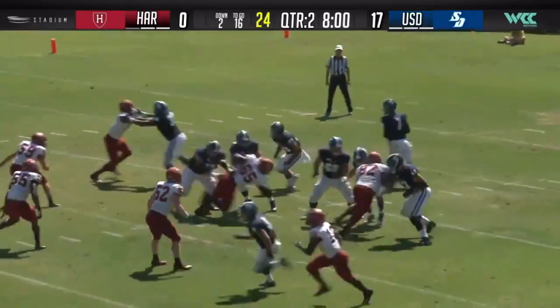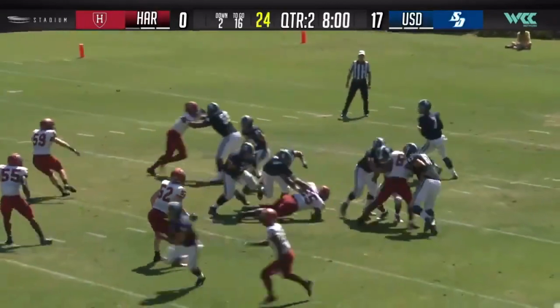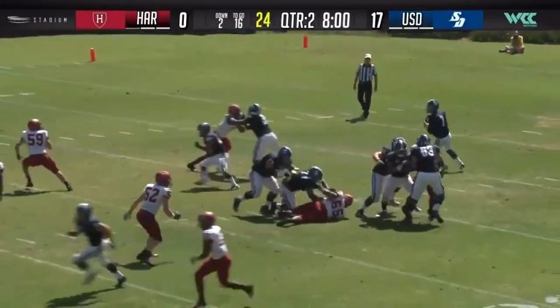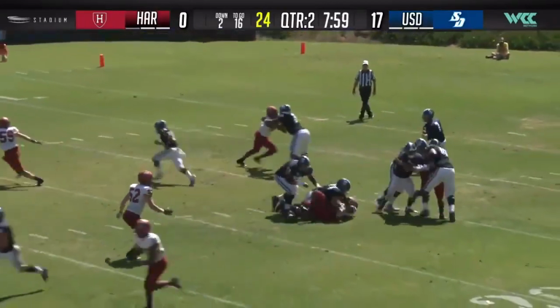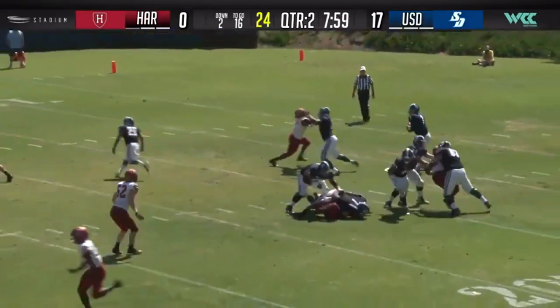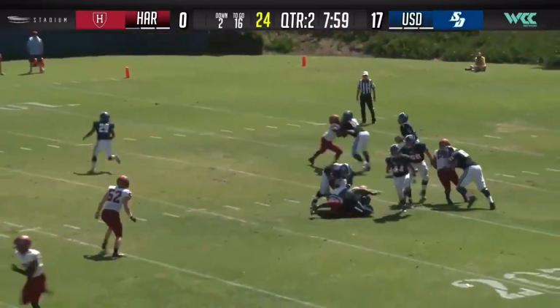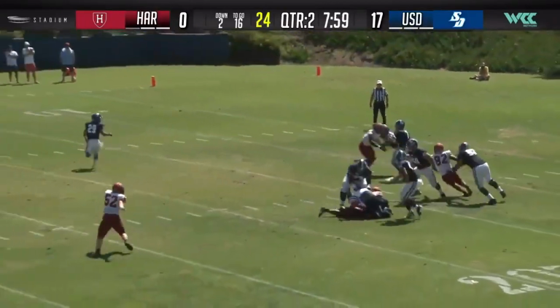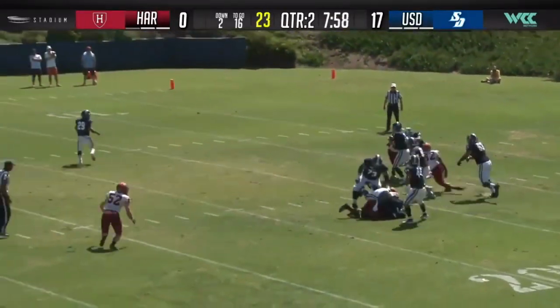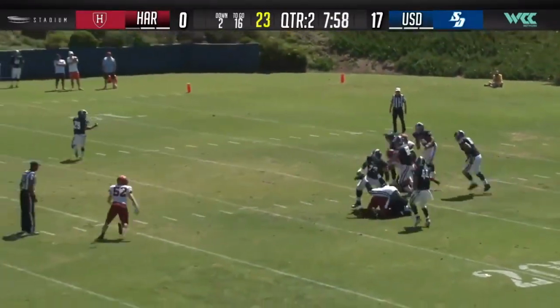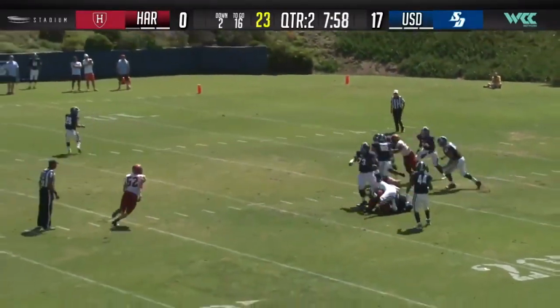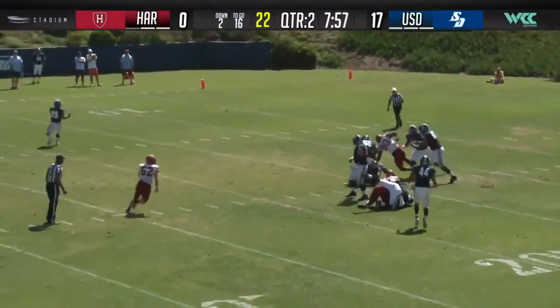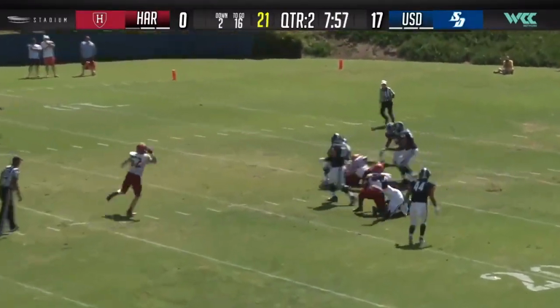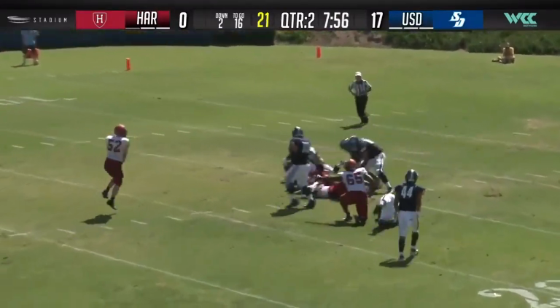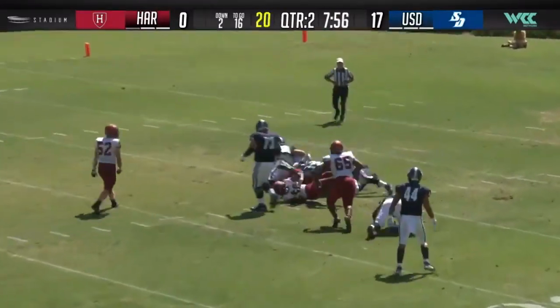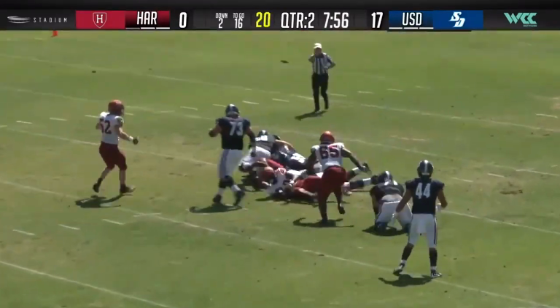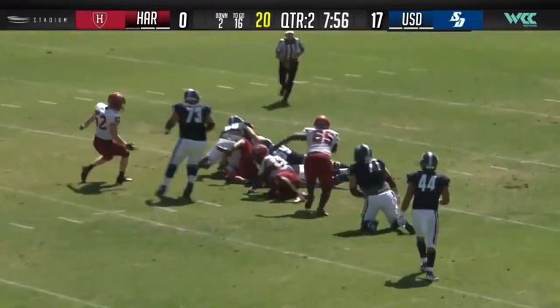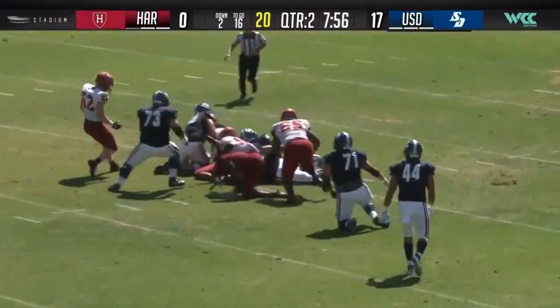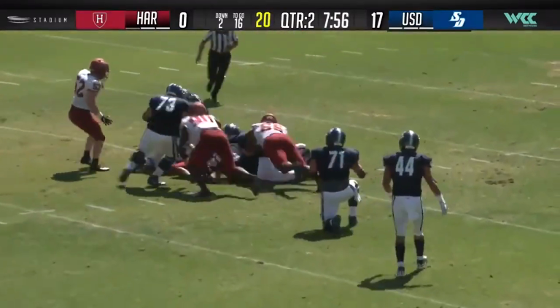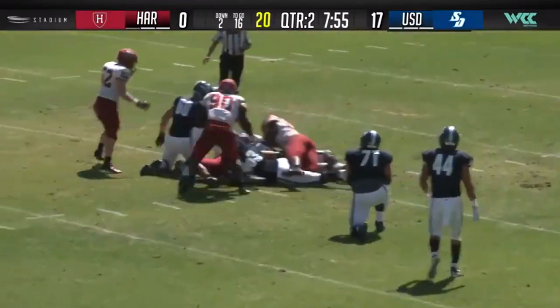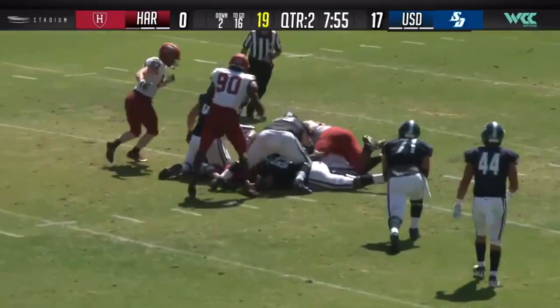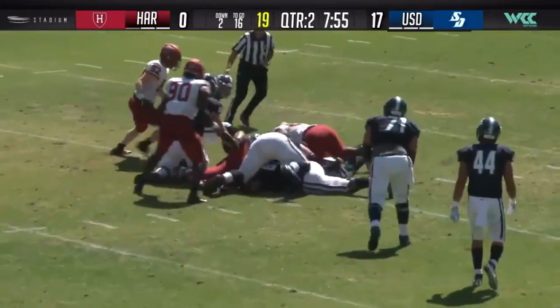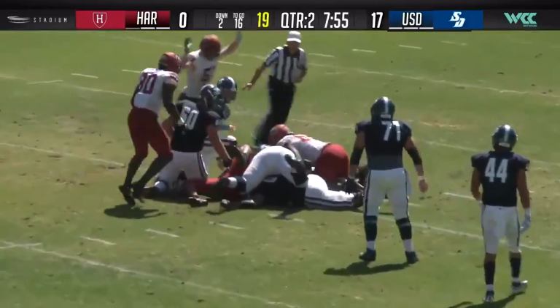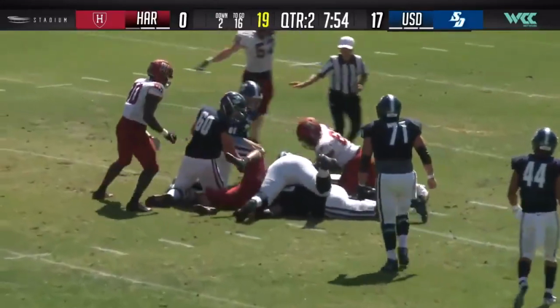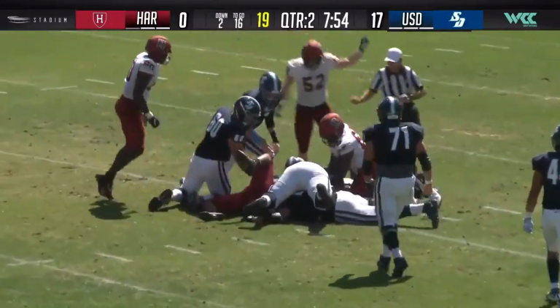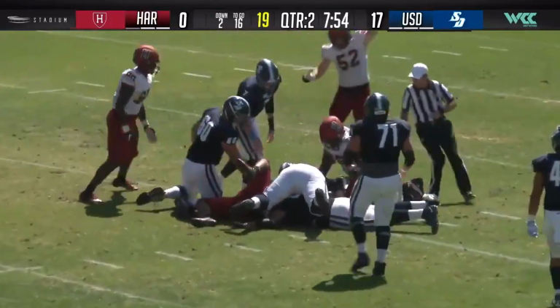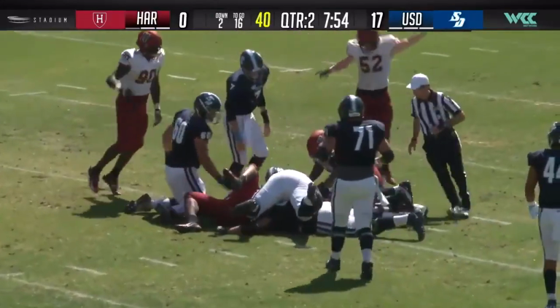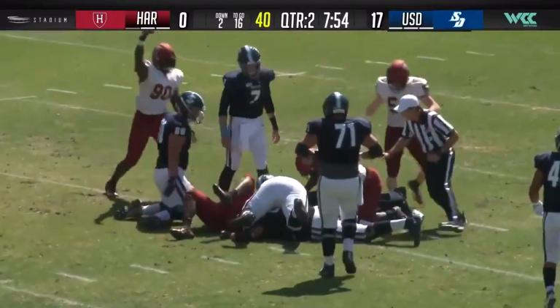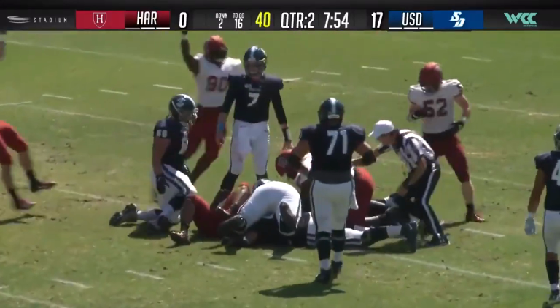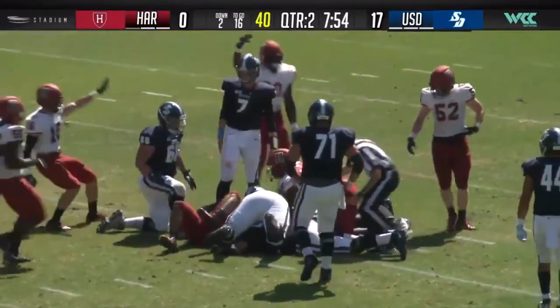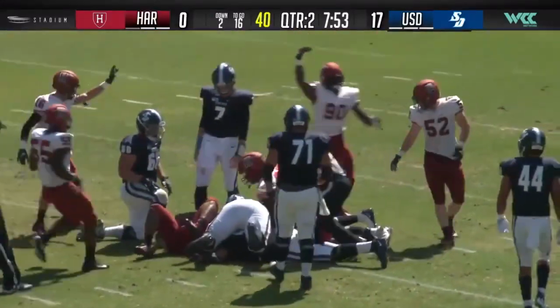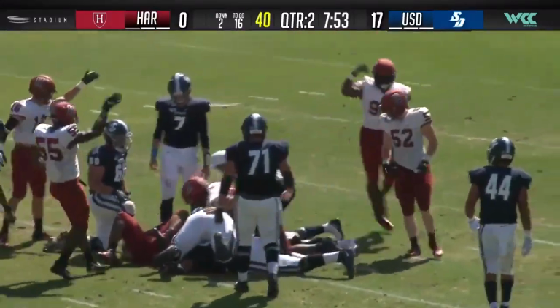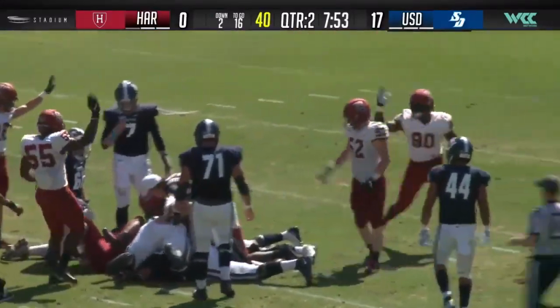Play action. Sennett stepping up, down he goes. And the ball came loose down at the 15-yard line.